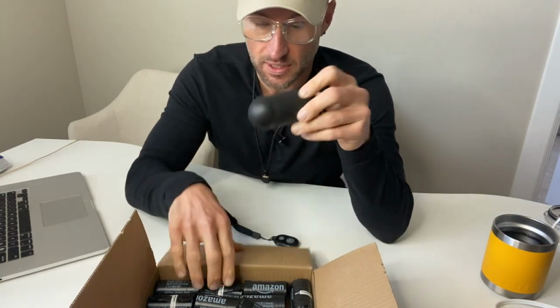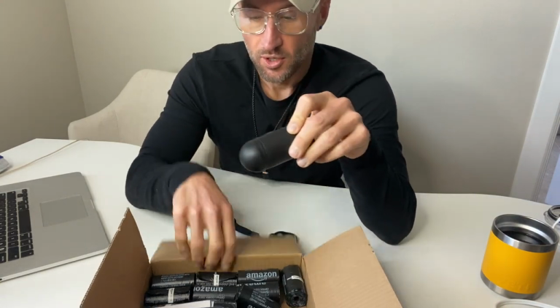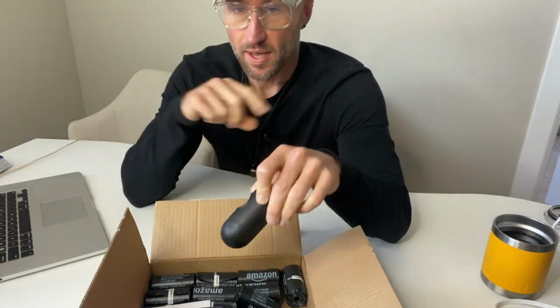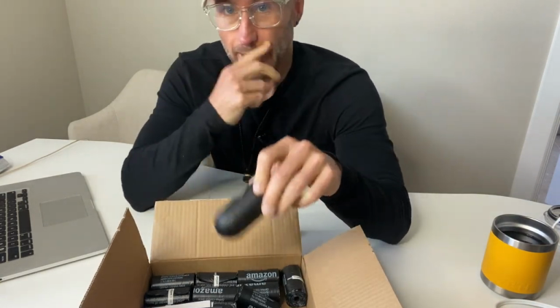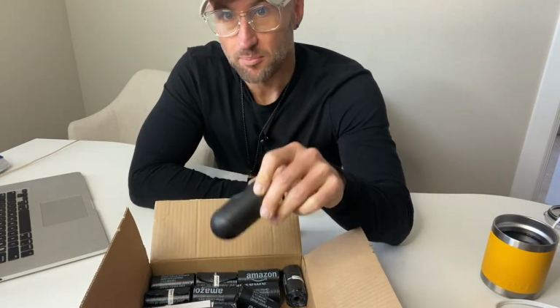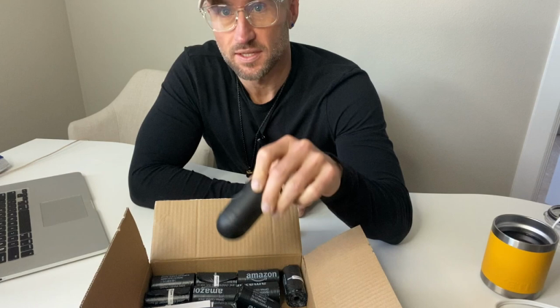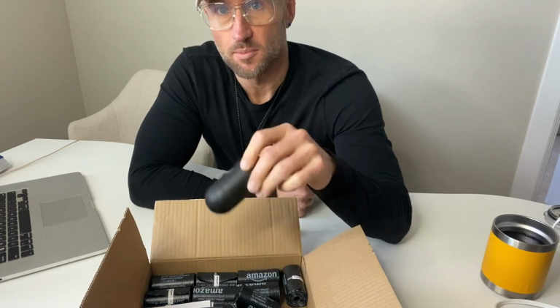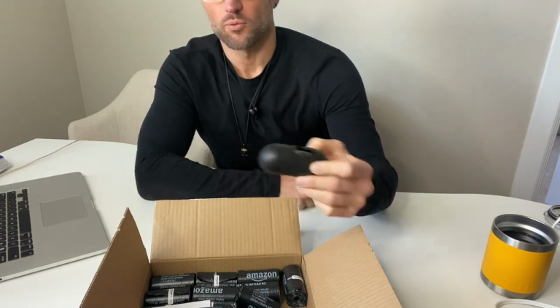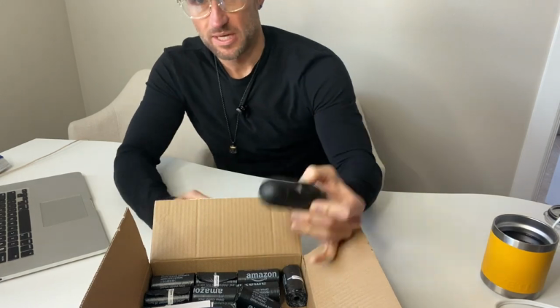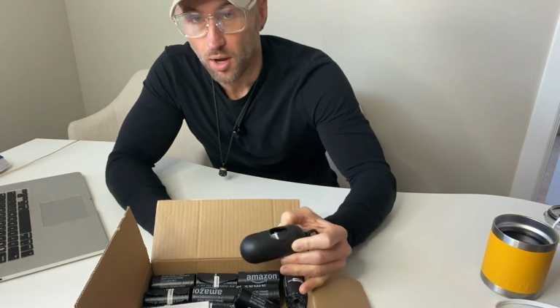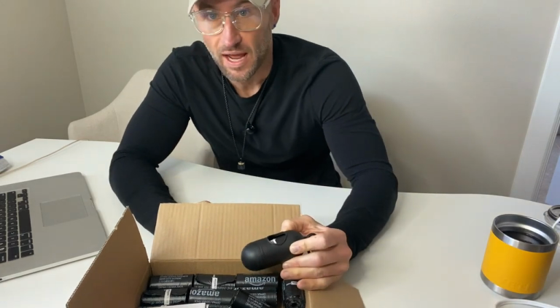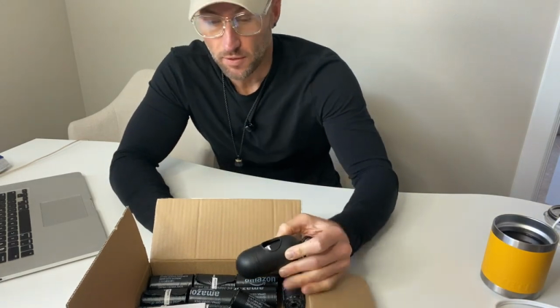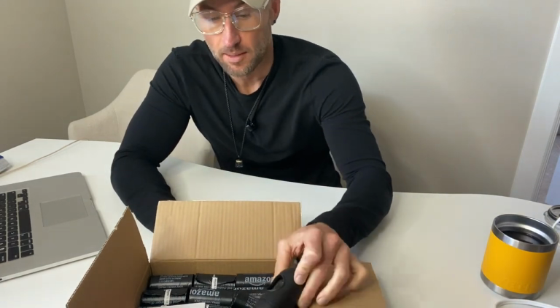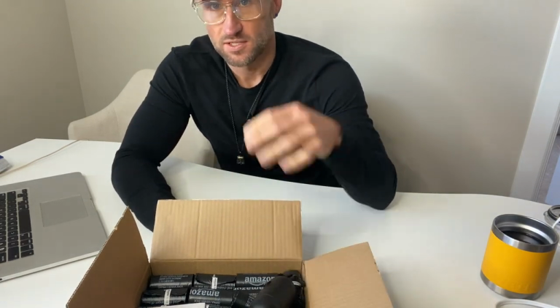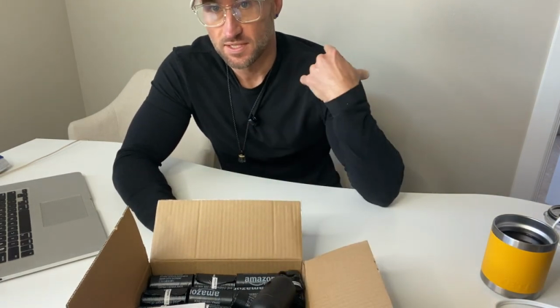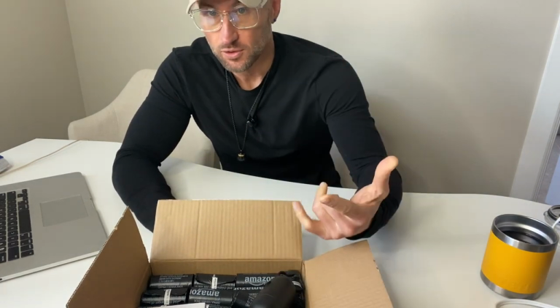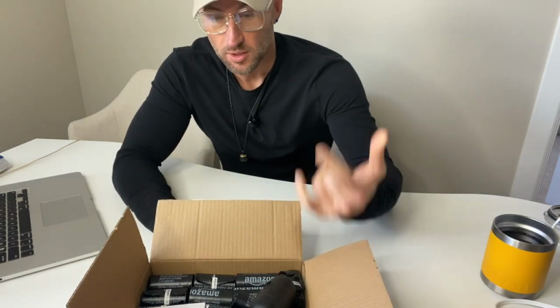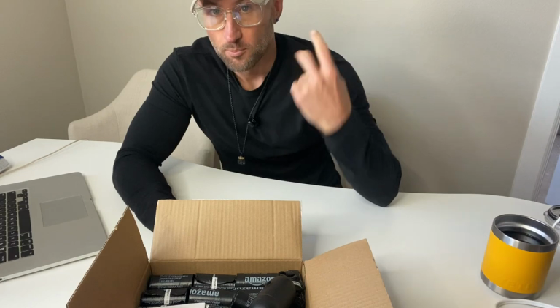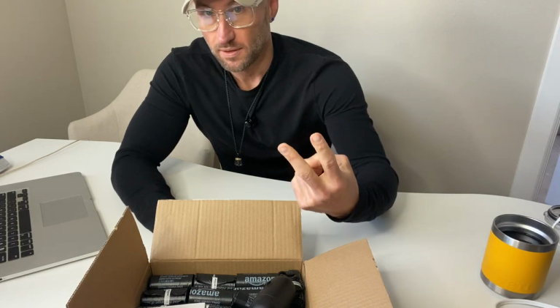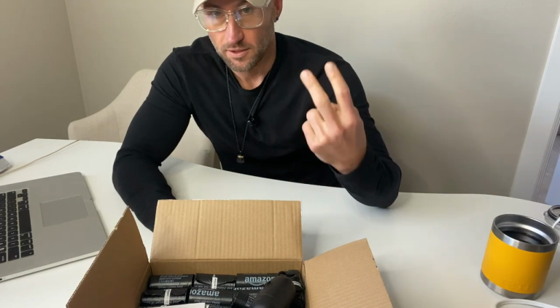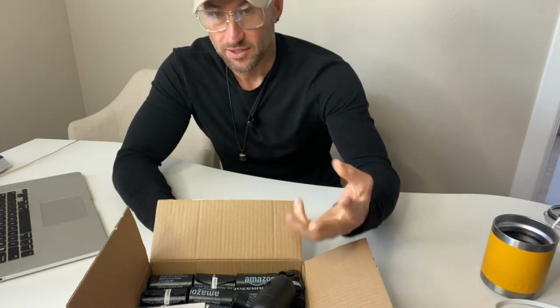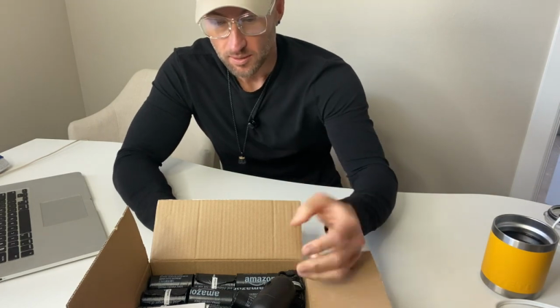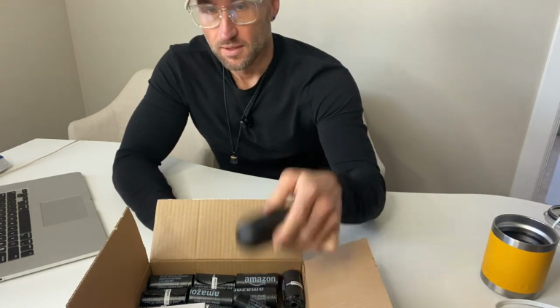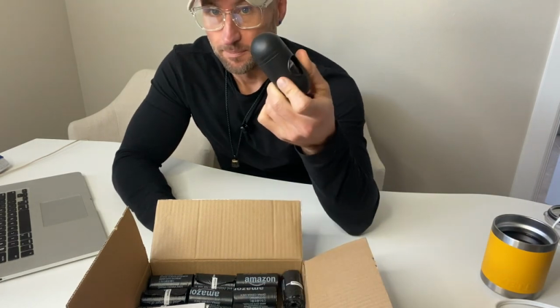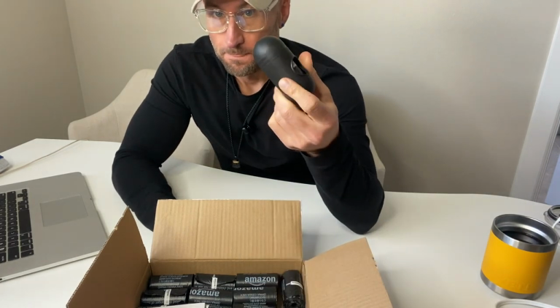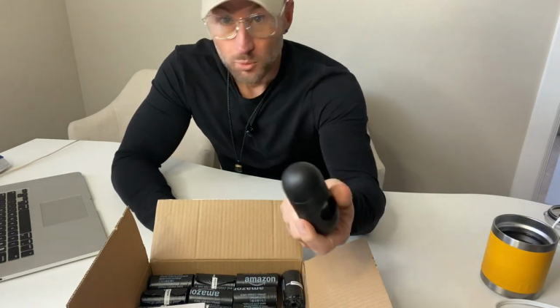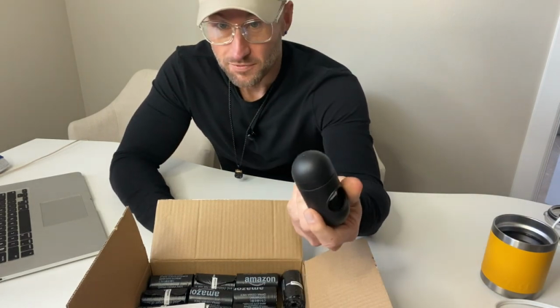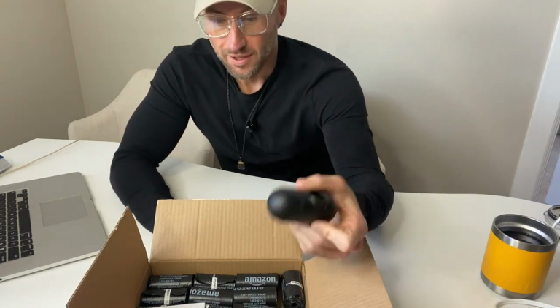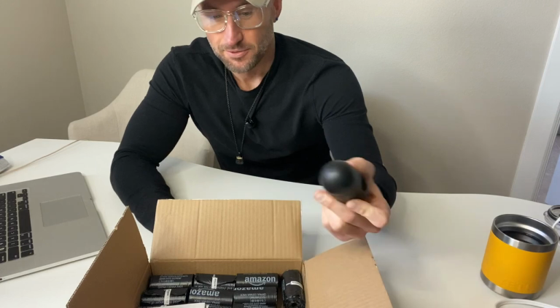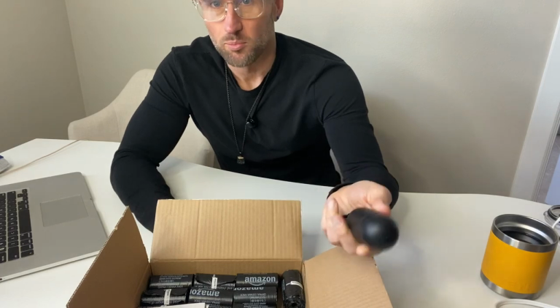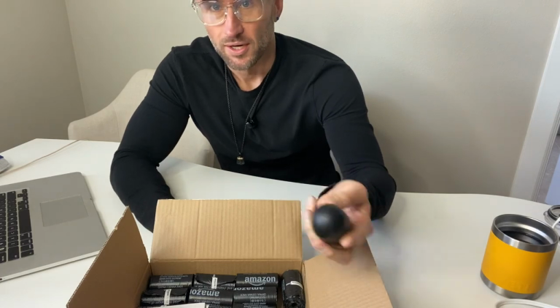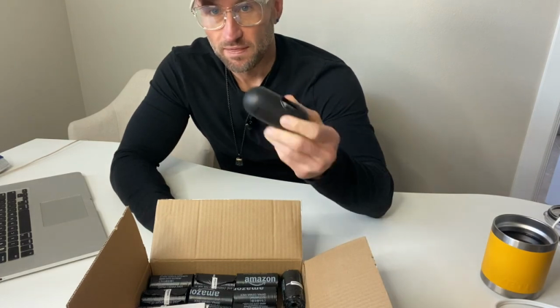Whenever Amazon Basics comes out with a basic product that I use all the time — such as nail clippers, hand cream, poop bags for your dog — it's like, dude, it's a no-brainer.